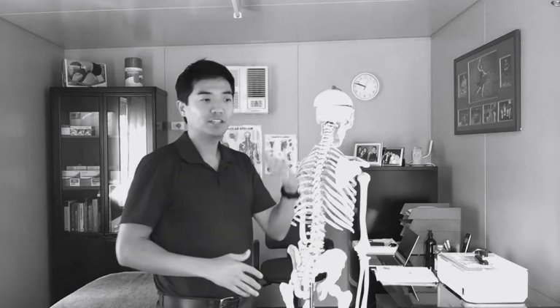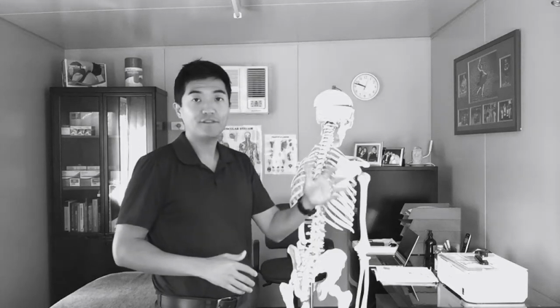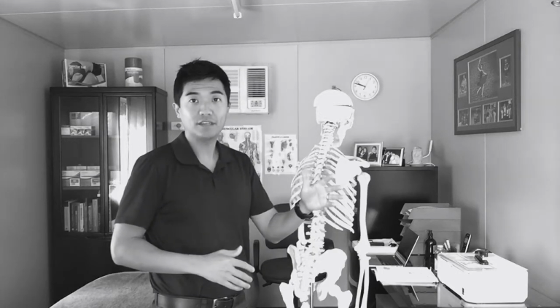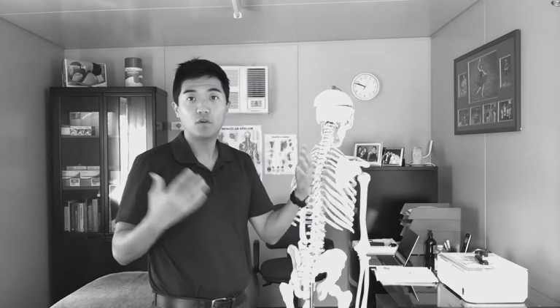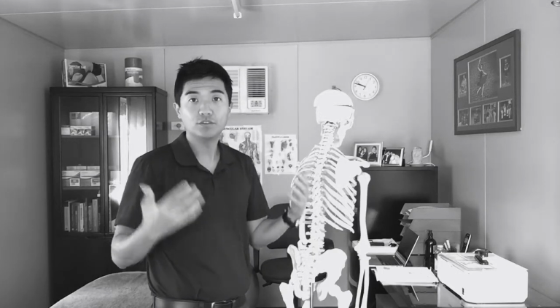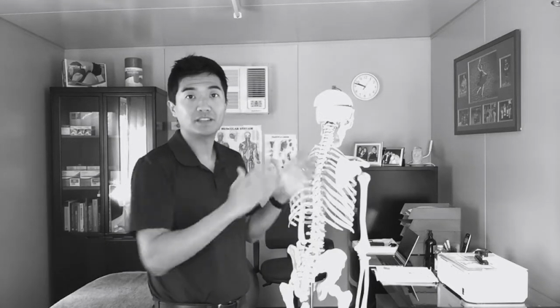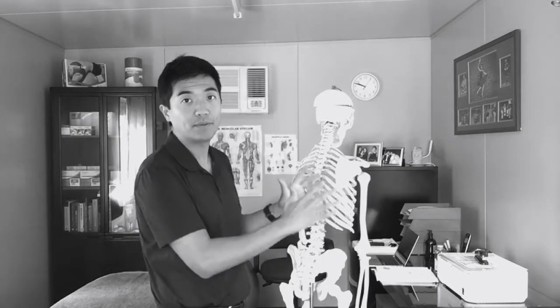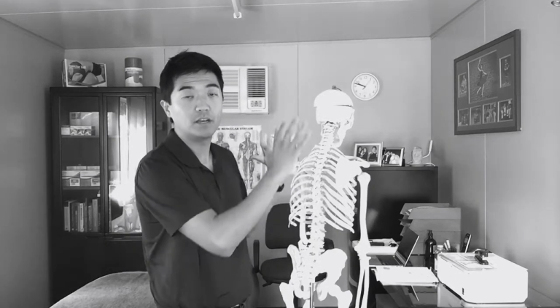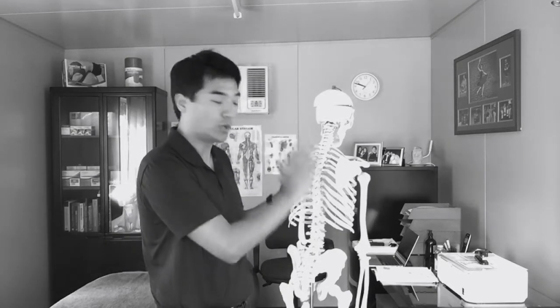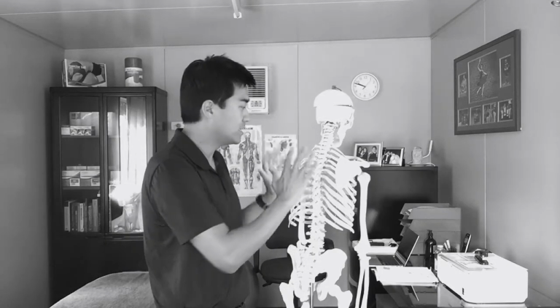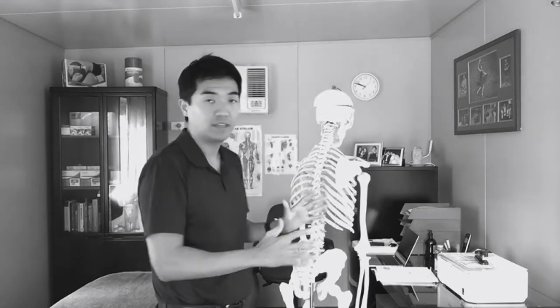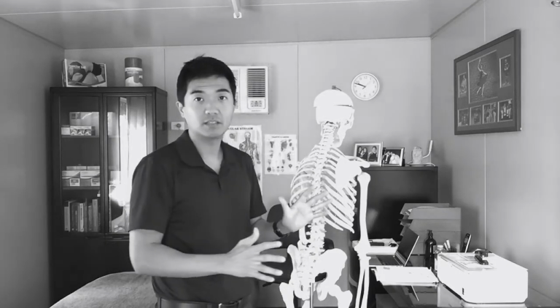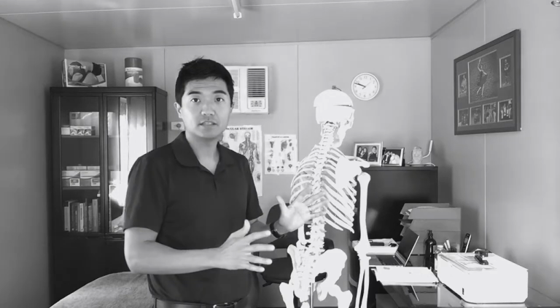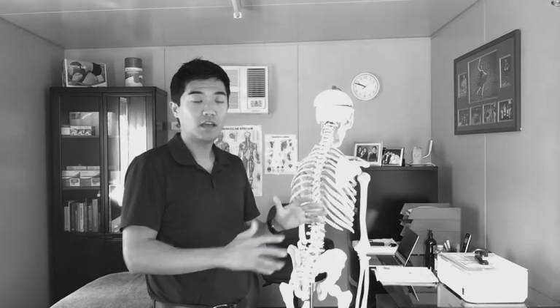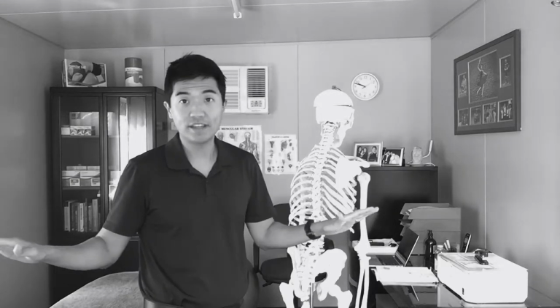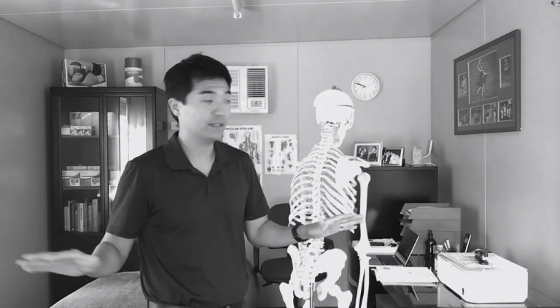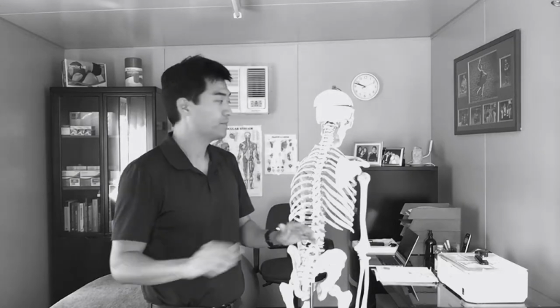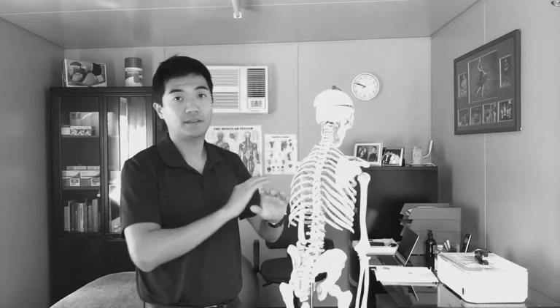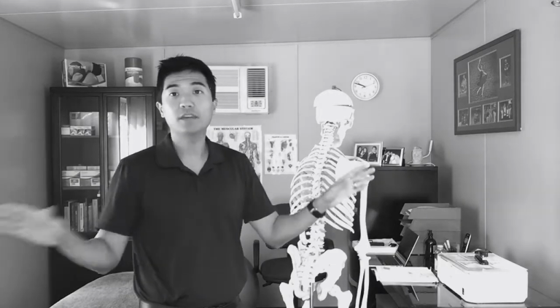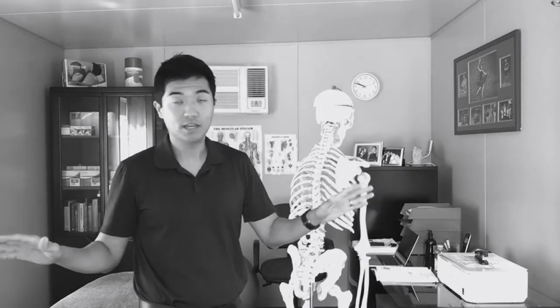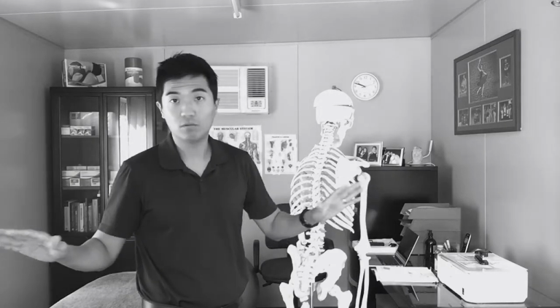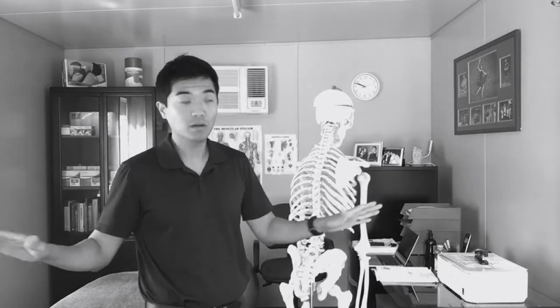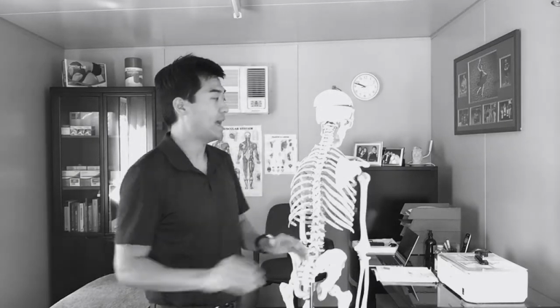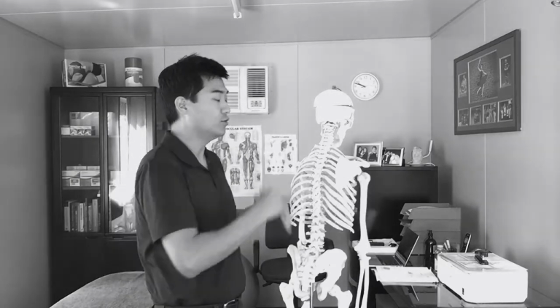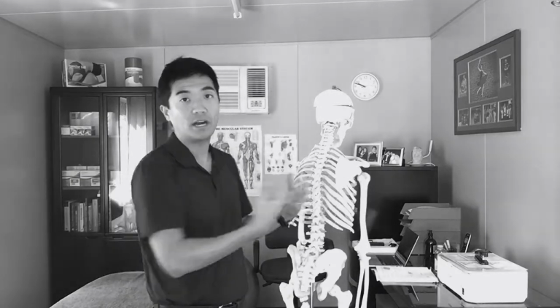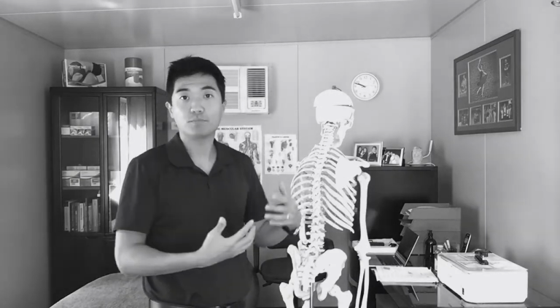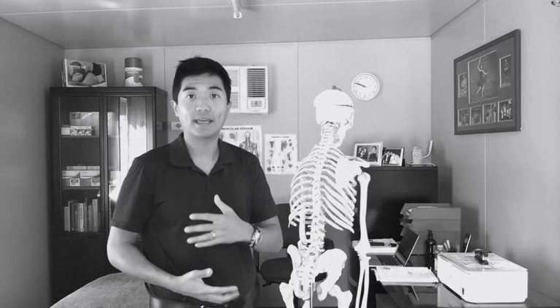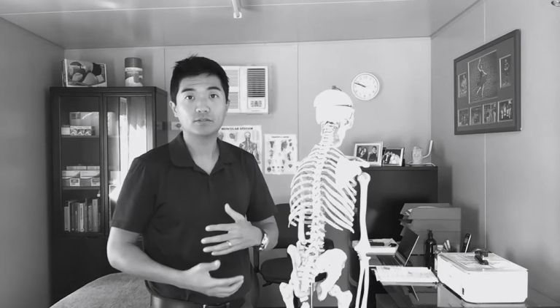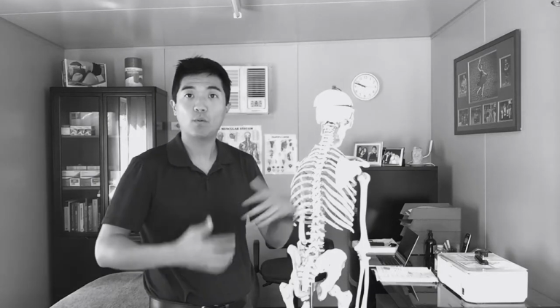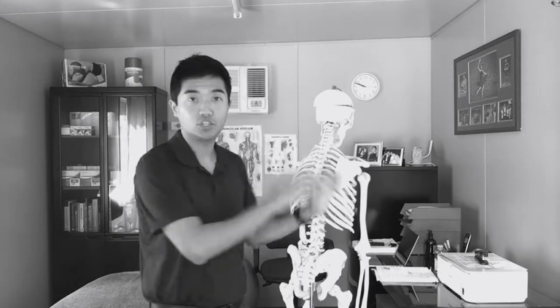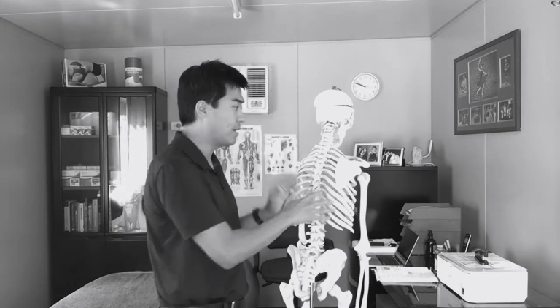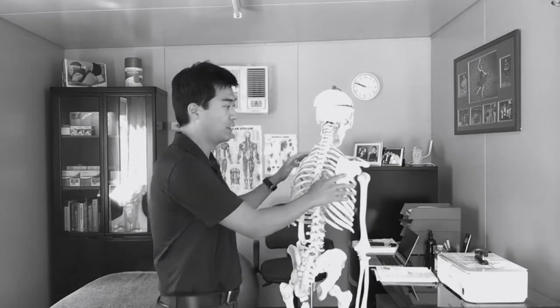The past 25 years of what we knew about scapula or shoulder blade strengthening exercises are all incorrect. The anatomy is all wrong and the new science is proving that now. So I want to just show you that on this video.